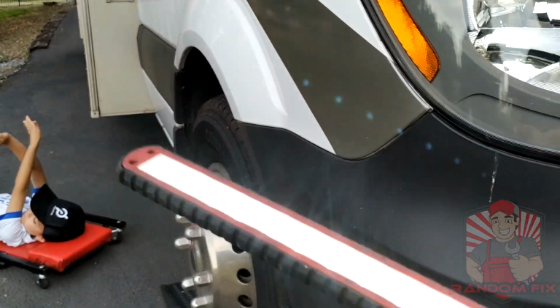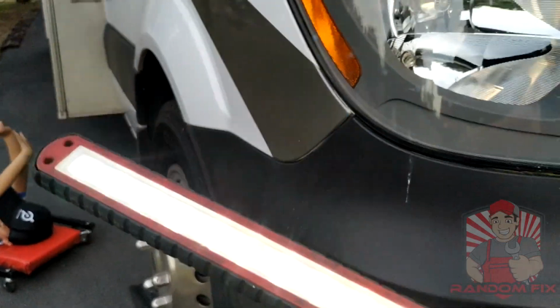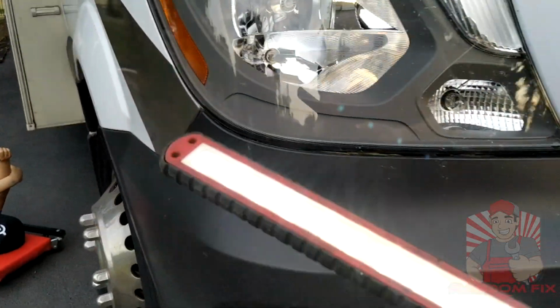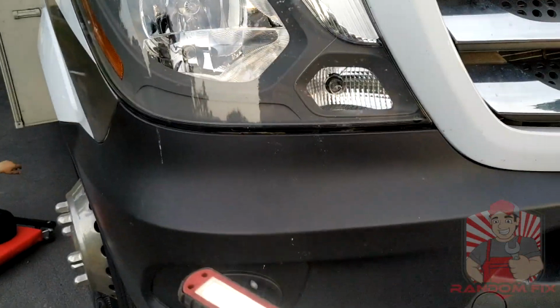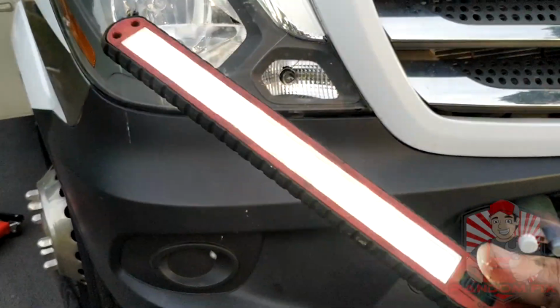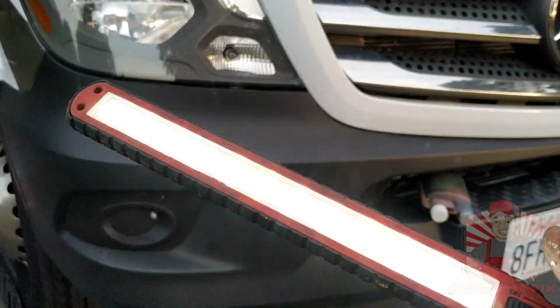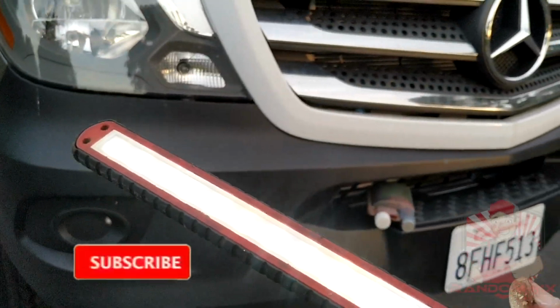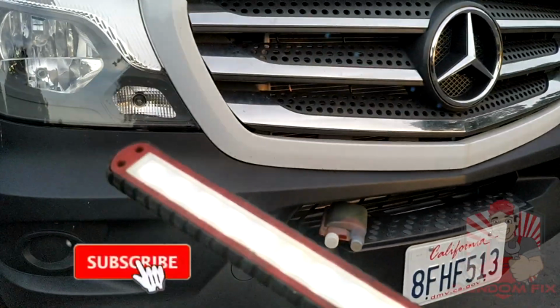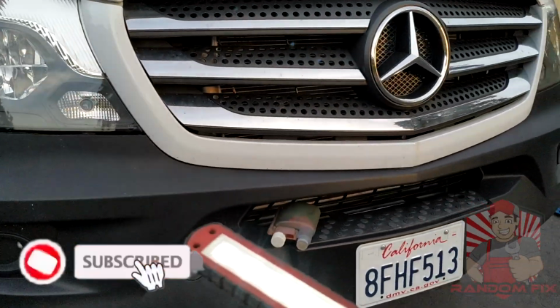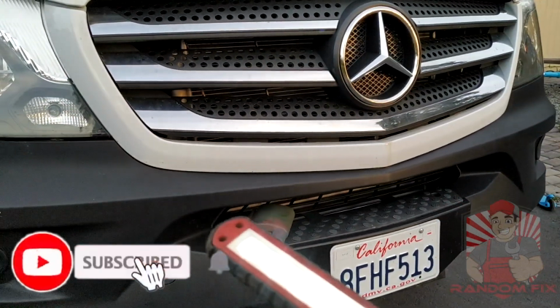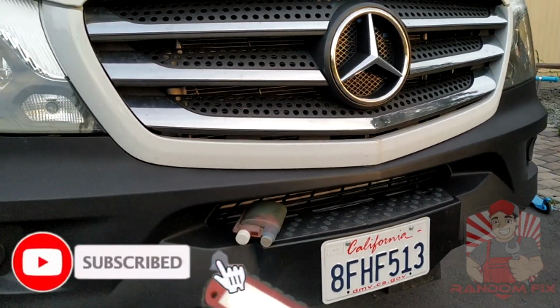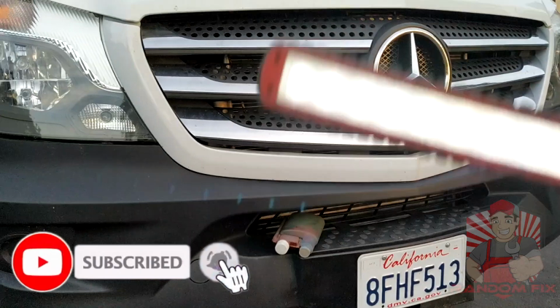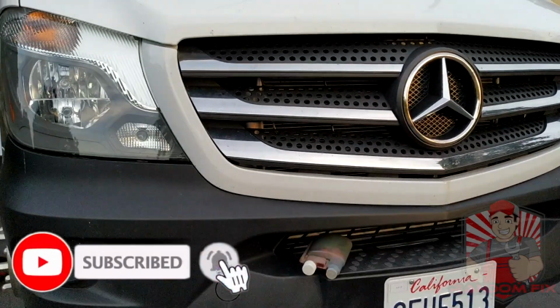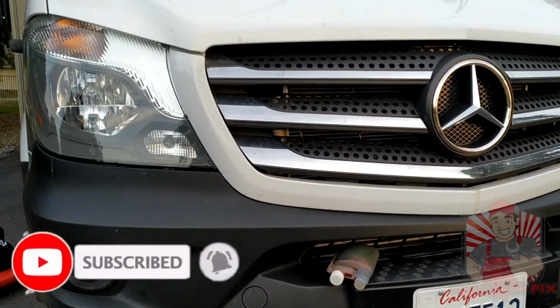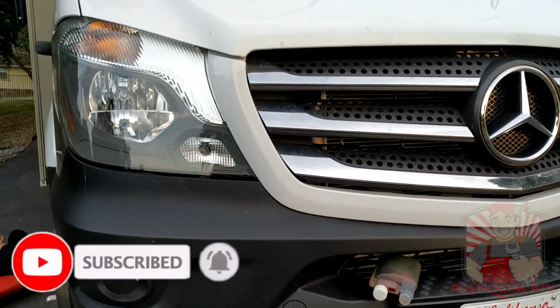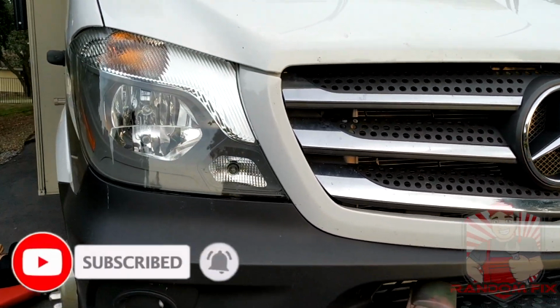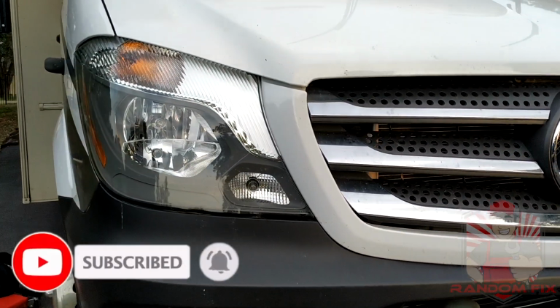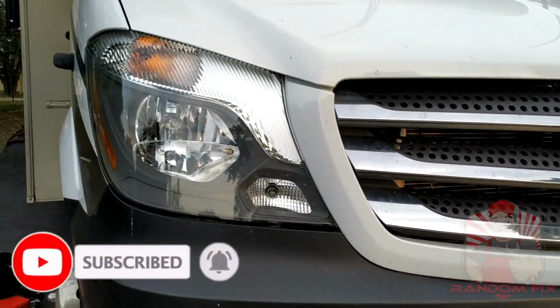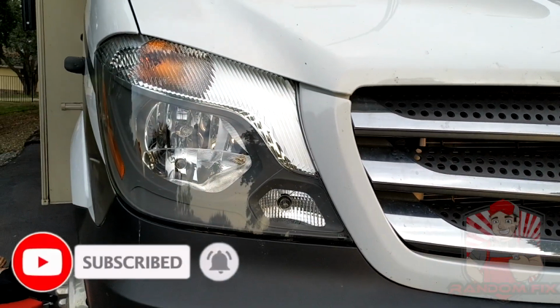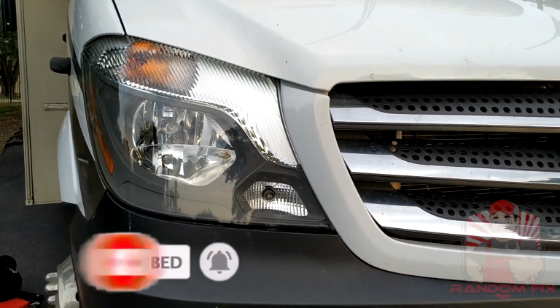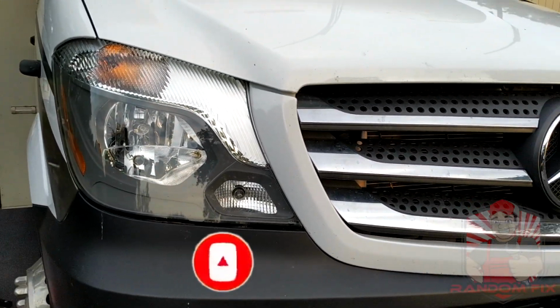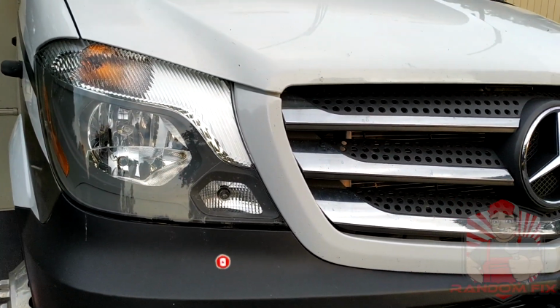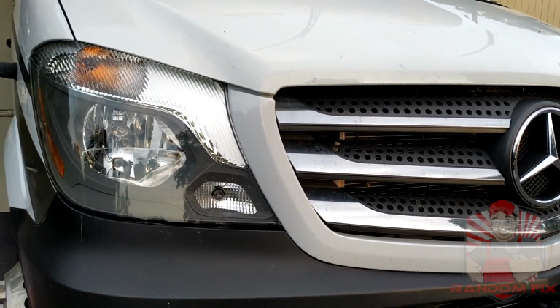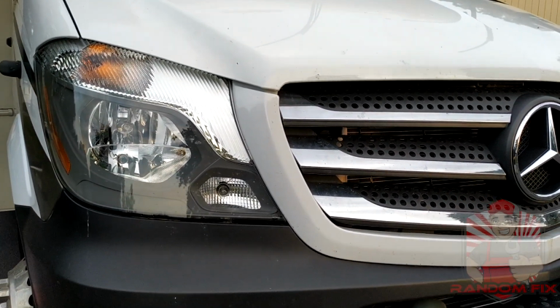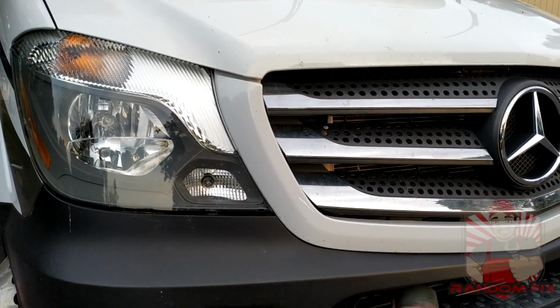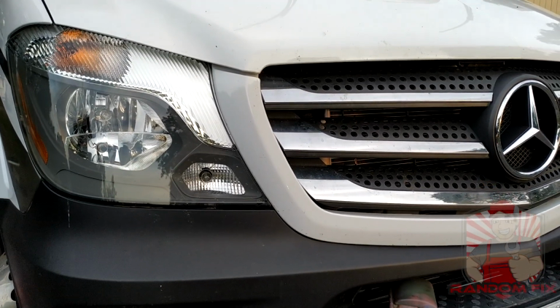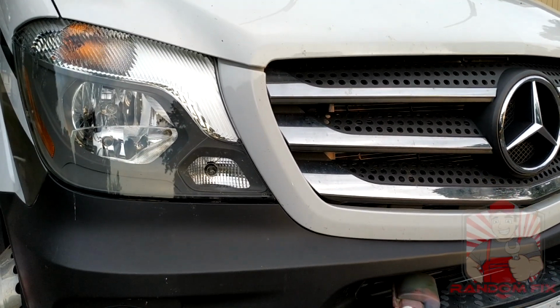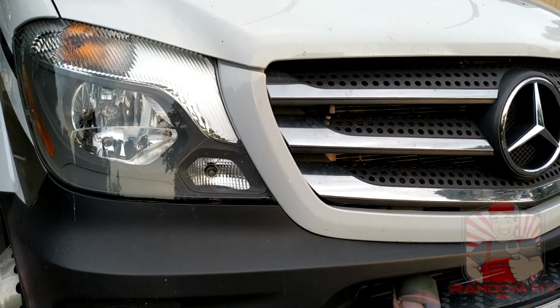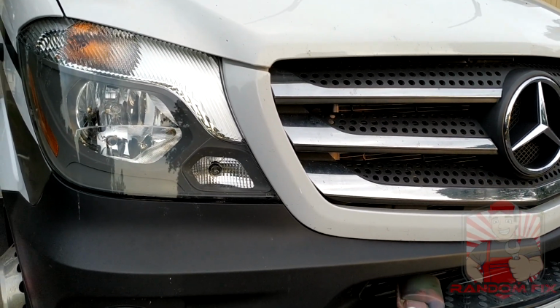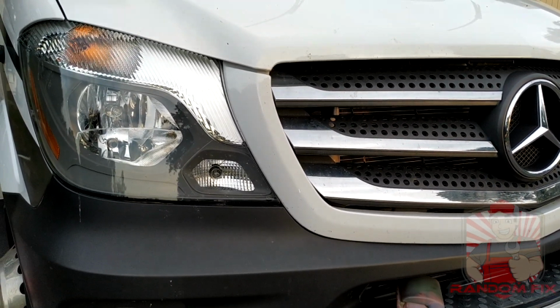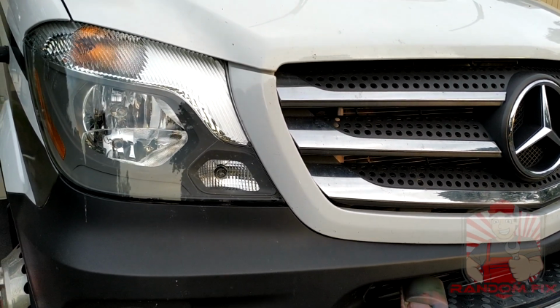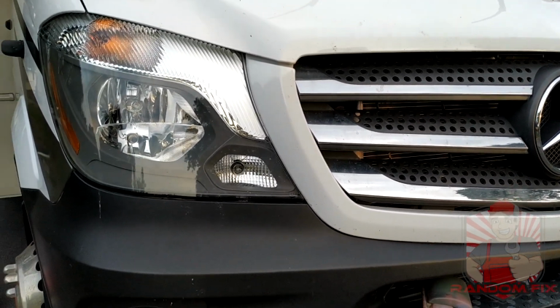I hope the video helps you guys out a little bit. If this is the first time you're visiting the channel, please consider subscribing. I'm going to have some helpful videos in the link below that can narrow this down for you, as well as some of the products. Have a fantastic day and thanks again for watching.